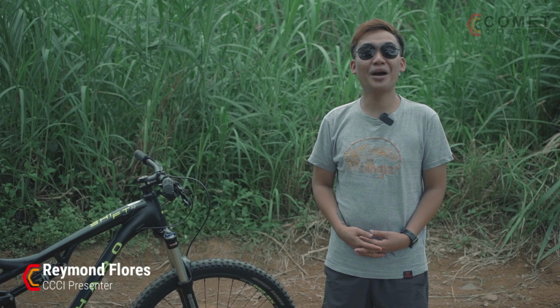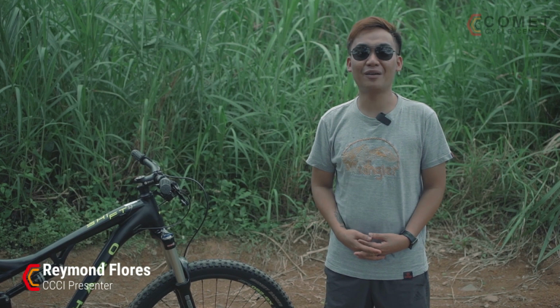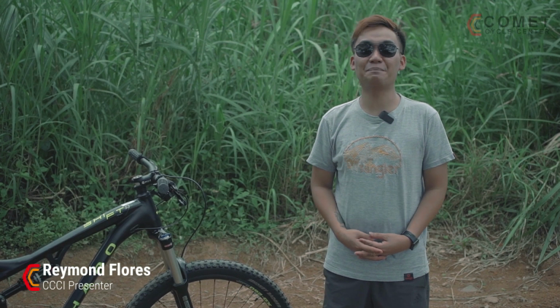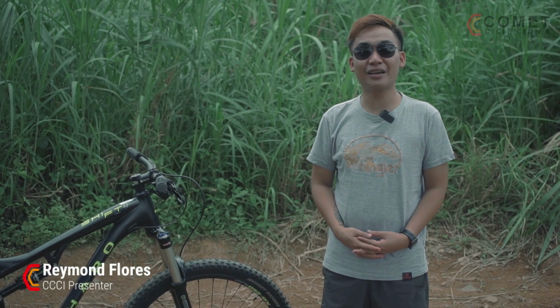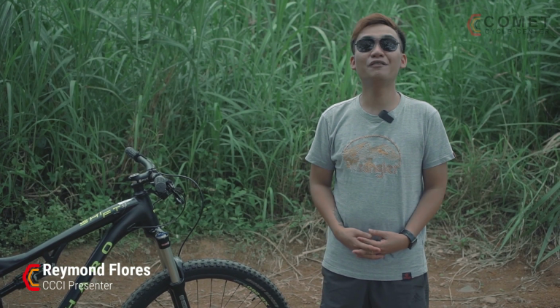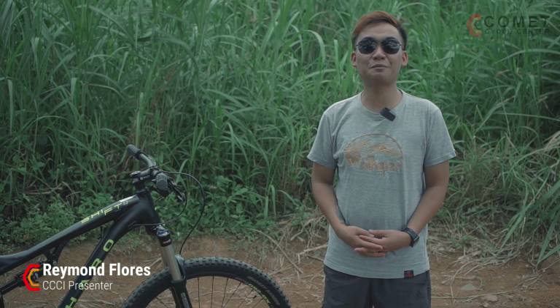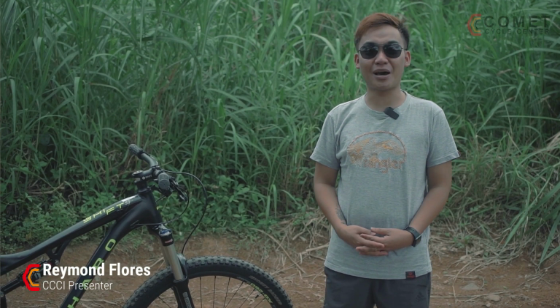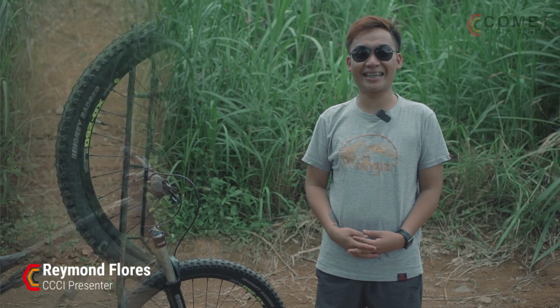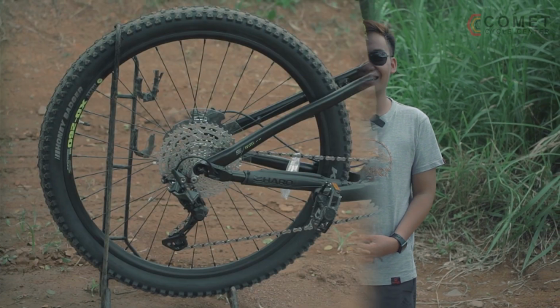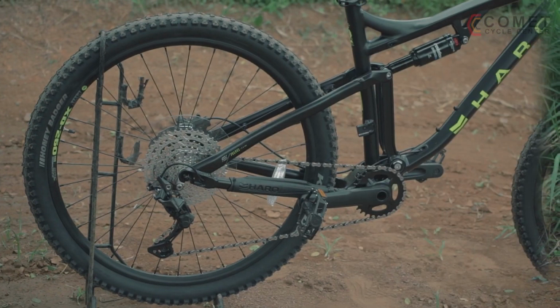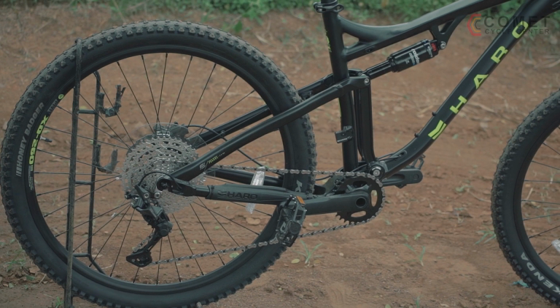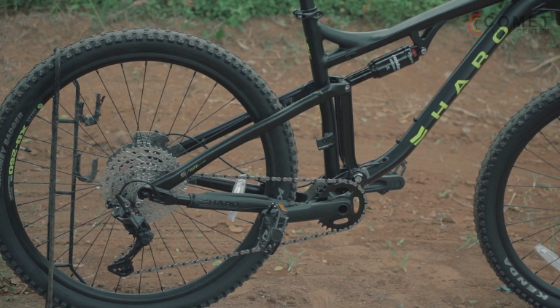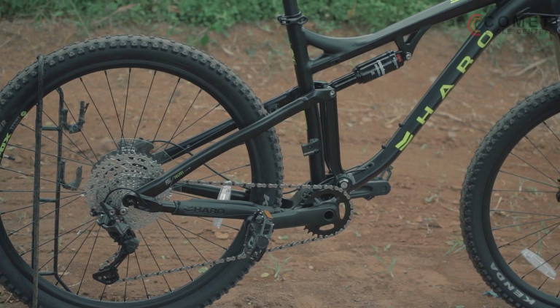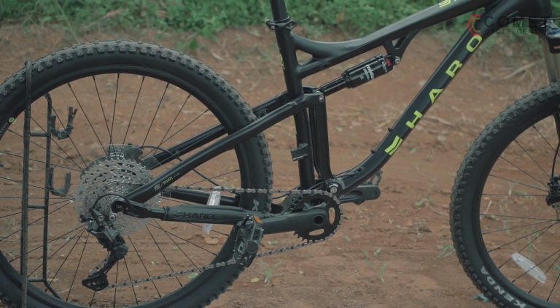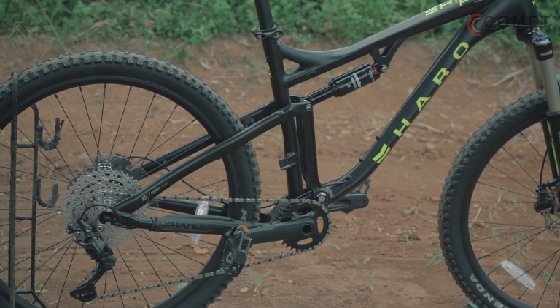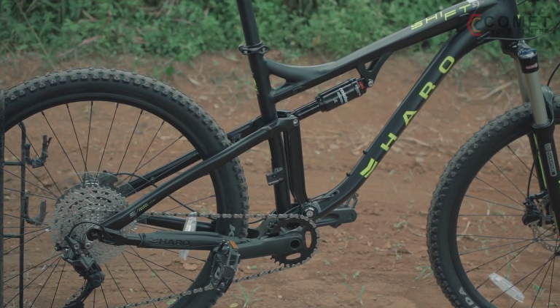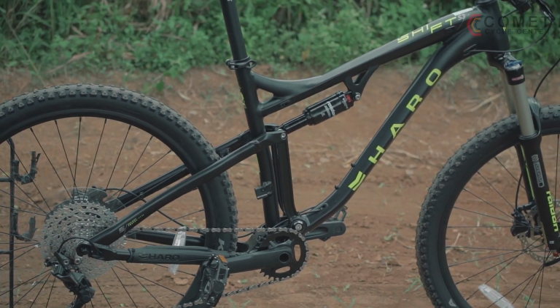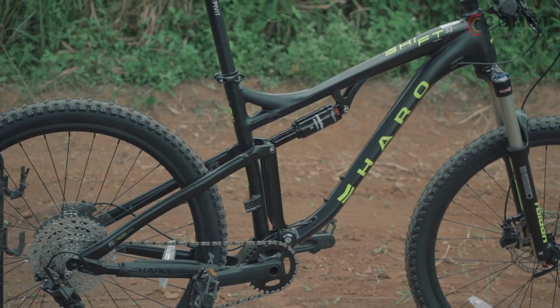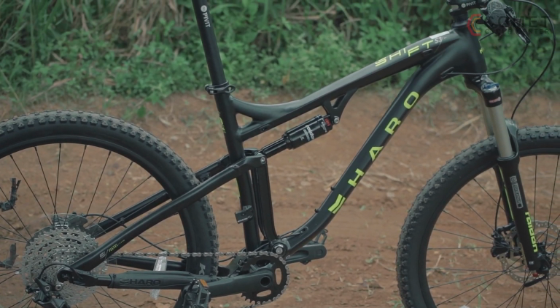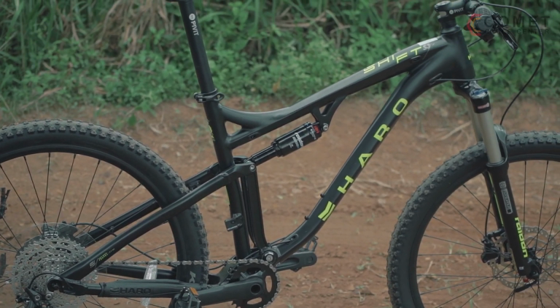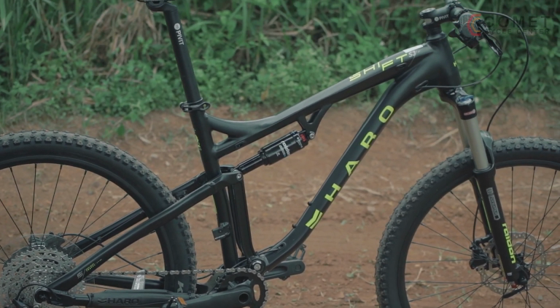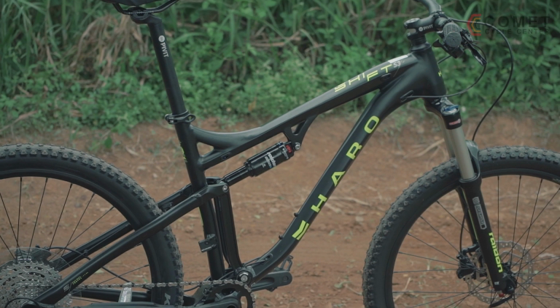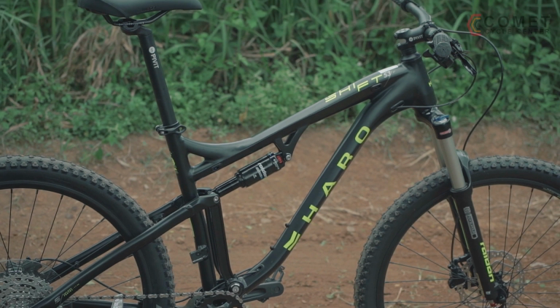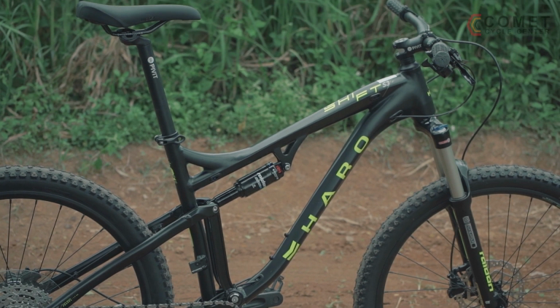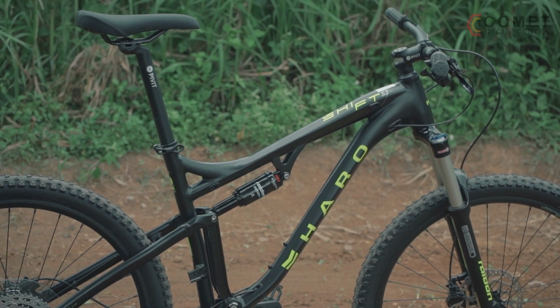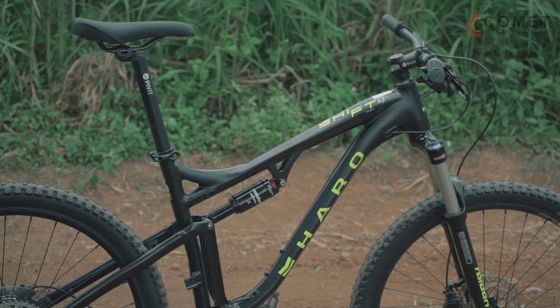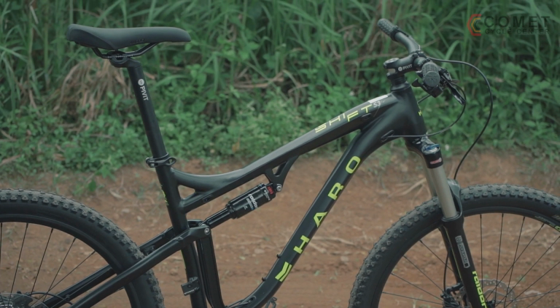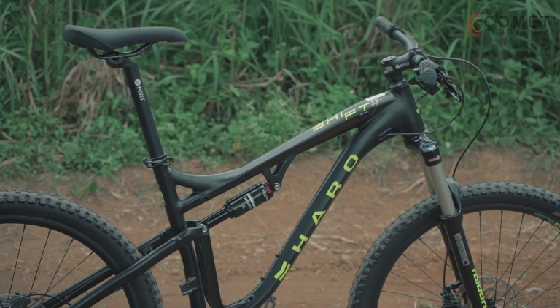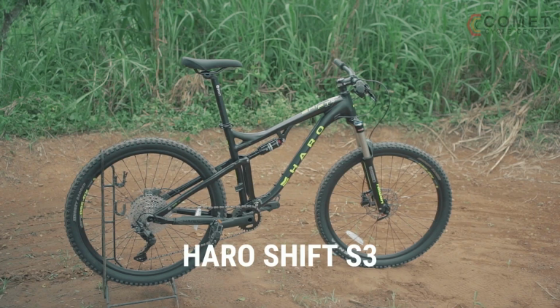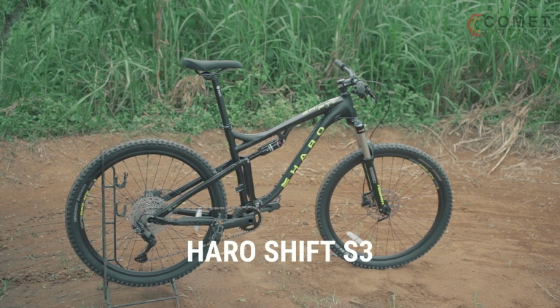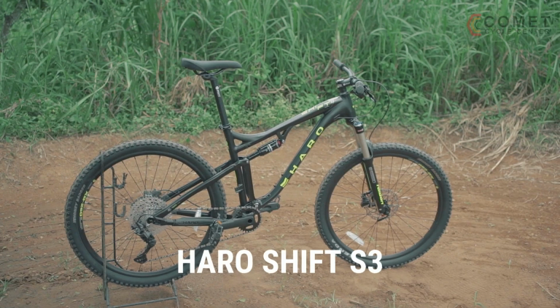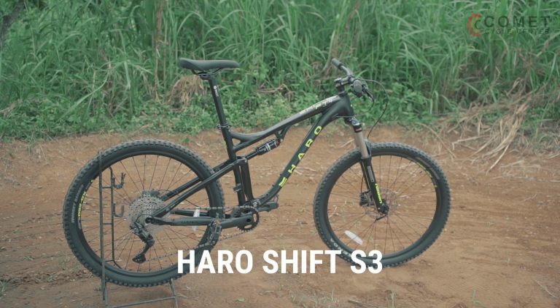one of Haro's competitive full suspension mountain bikes. For those who are looking for an affordable all-mountain bike with dual suspension, look no further. What we have here is a budget-friendly Haro Shift S3.